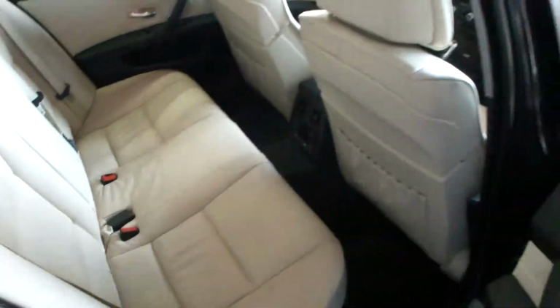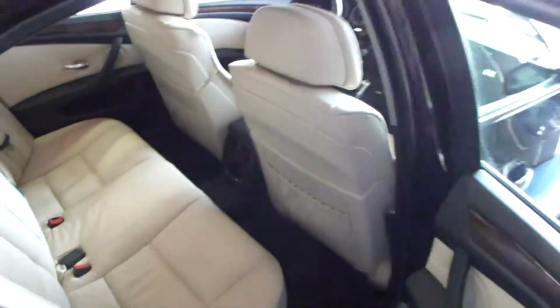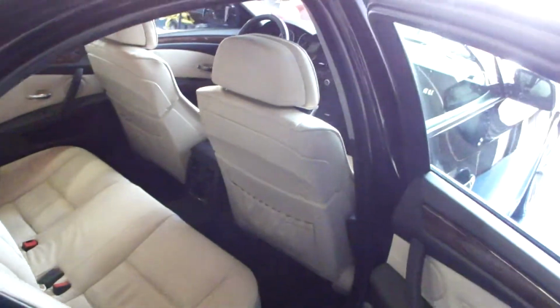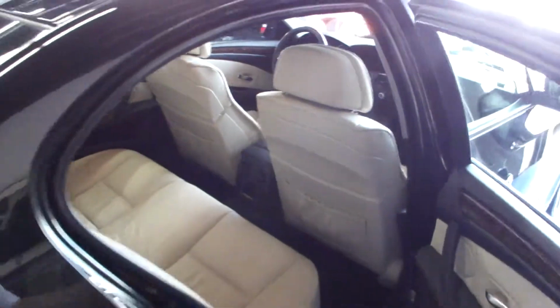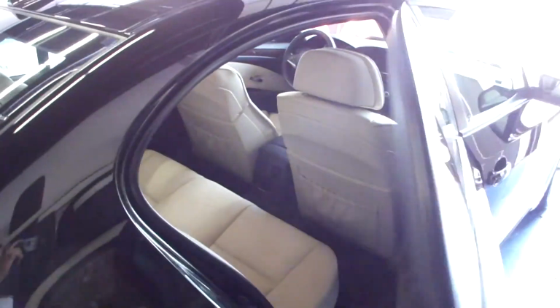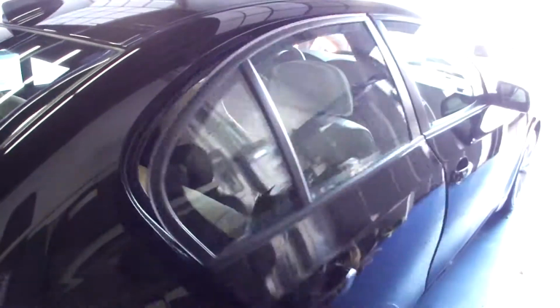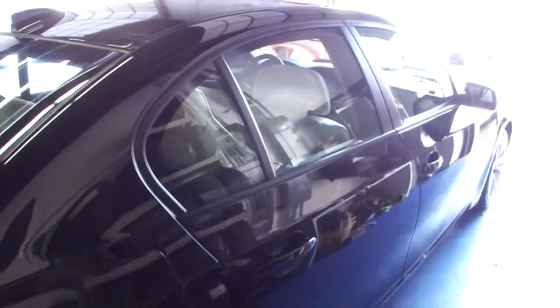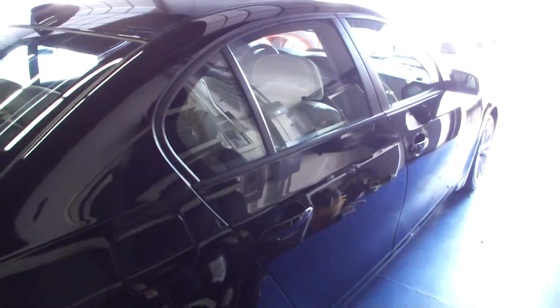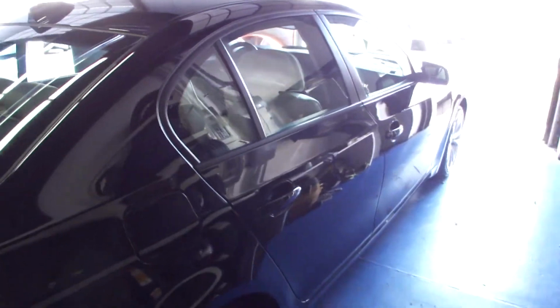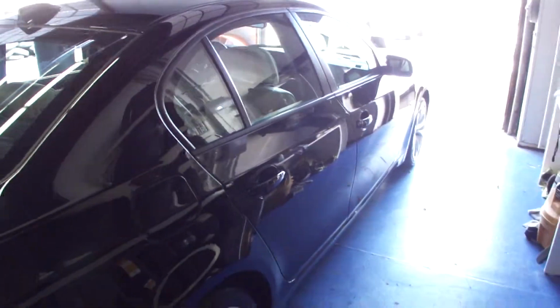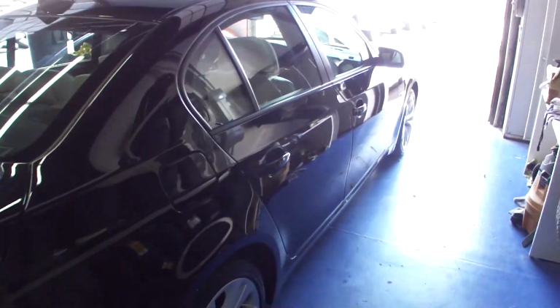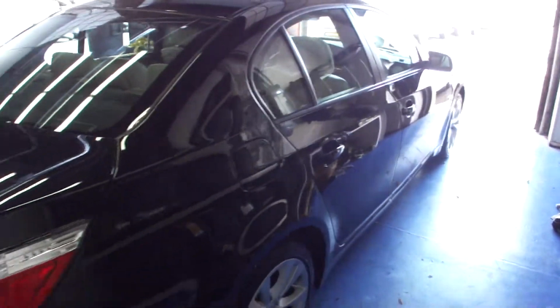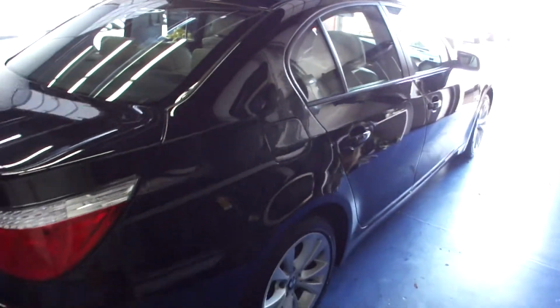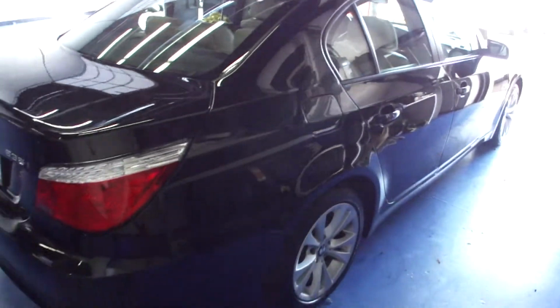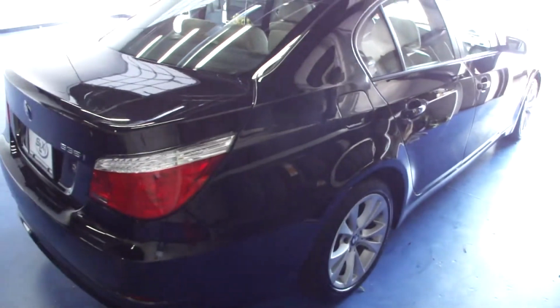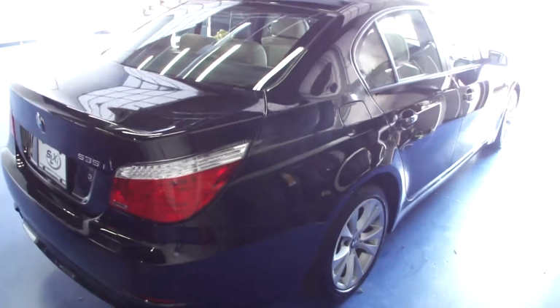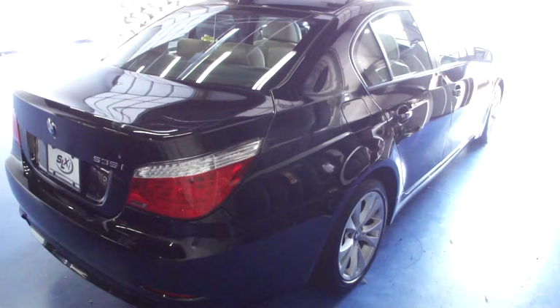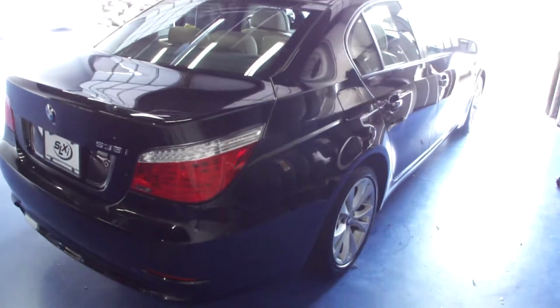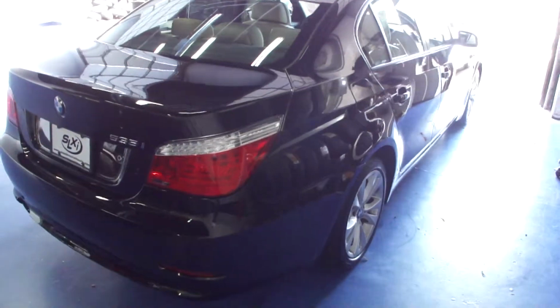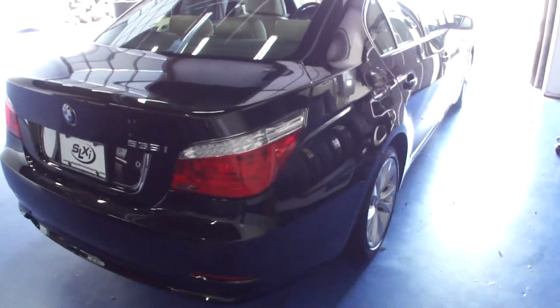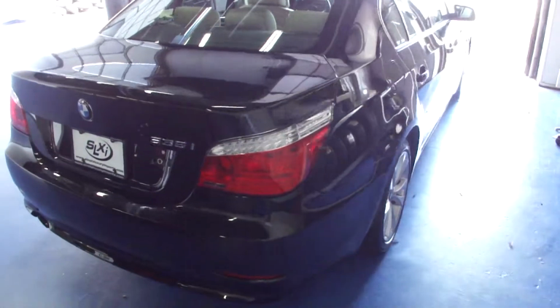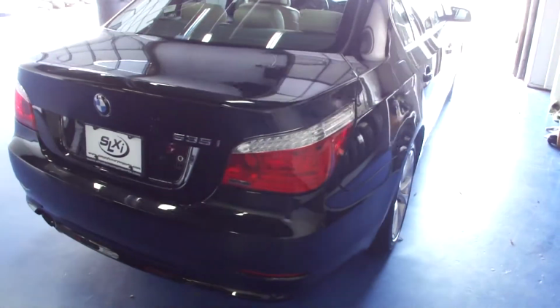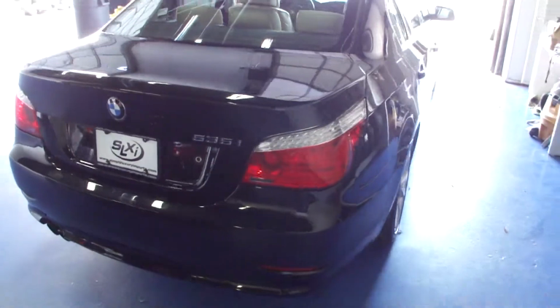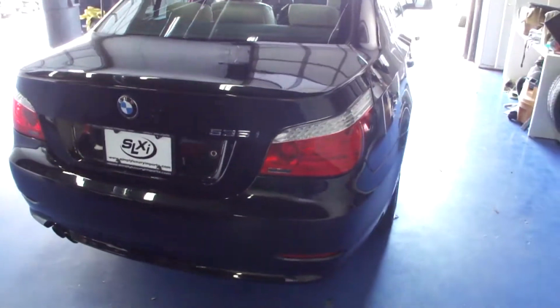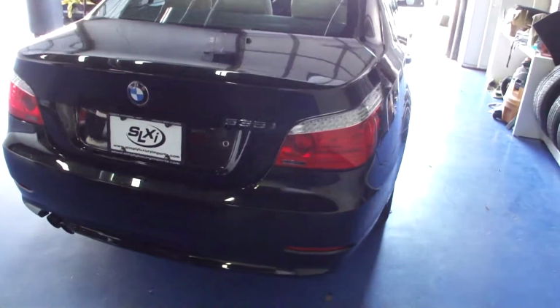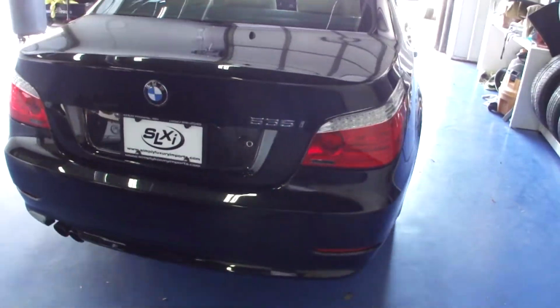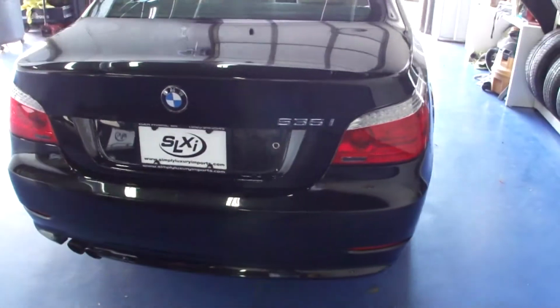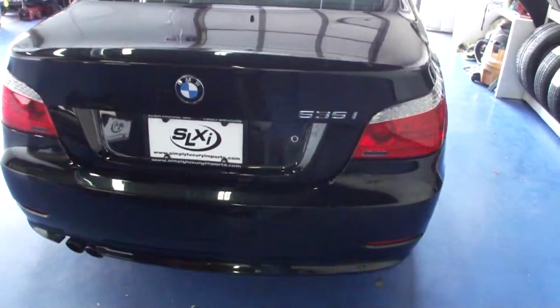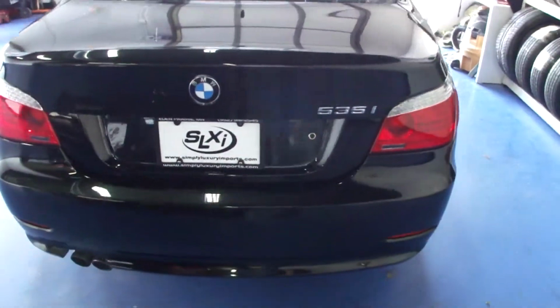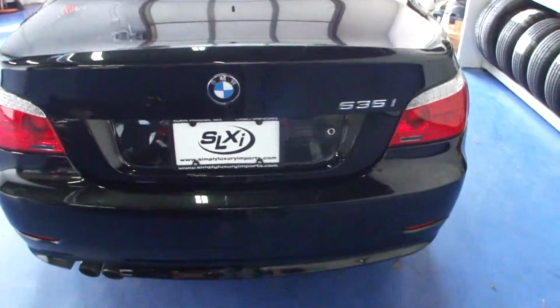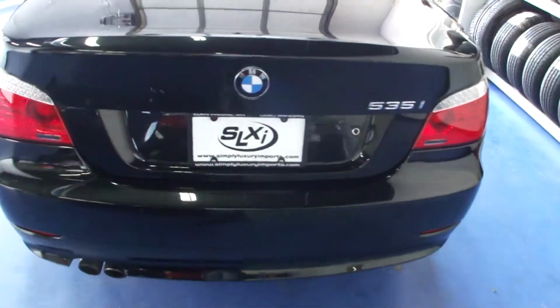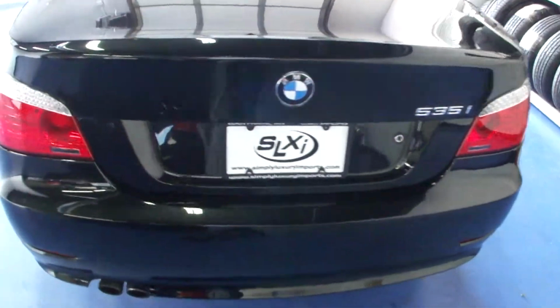There's a cold weather package, which includes heated seats in the front and the heated steering wheel. We also have heated rear seats in this particular car.